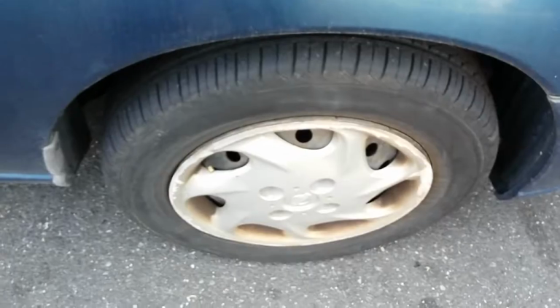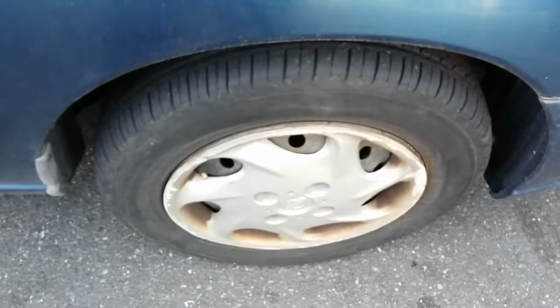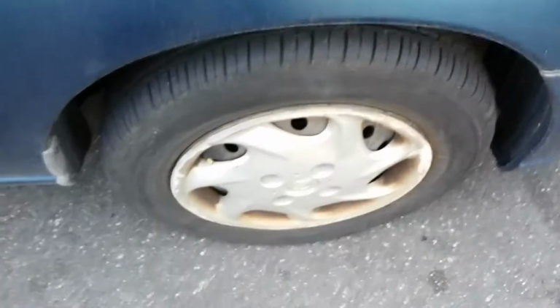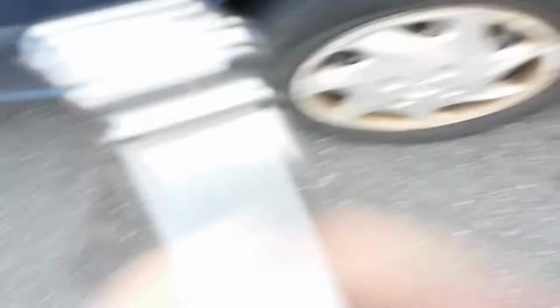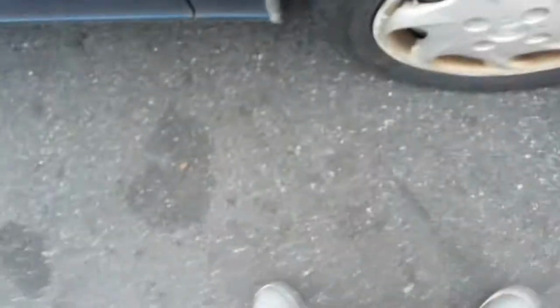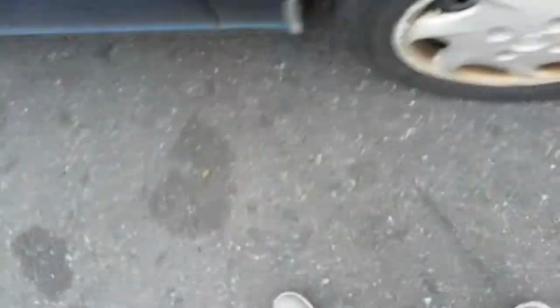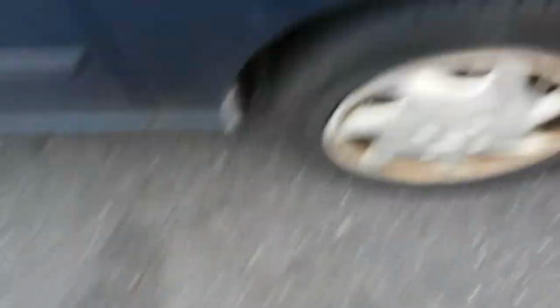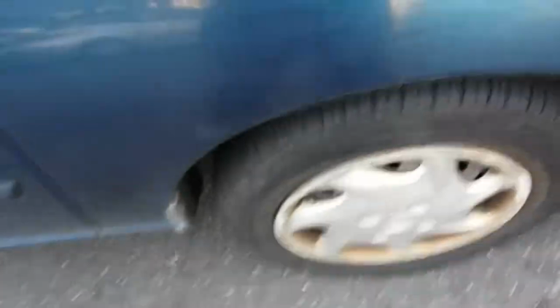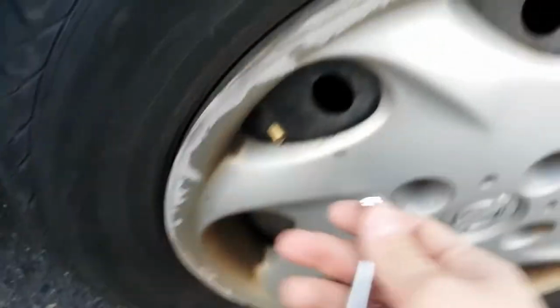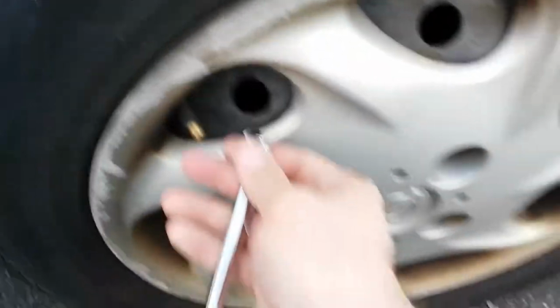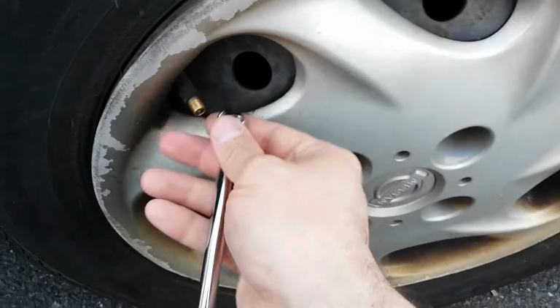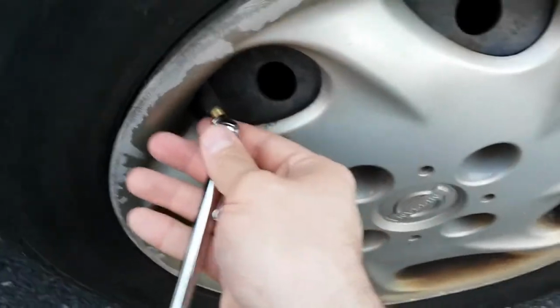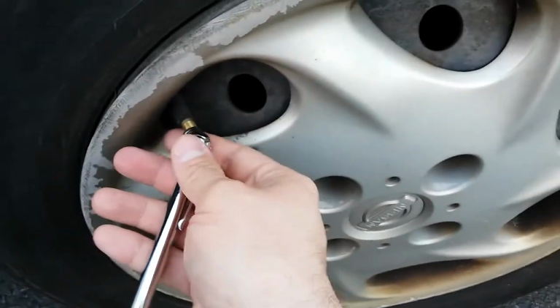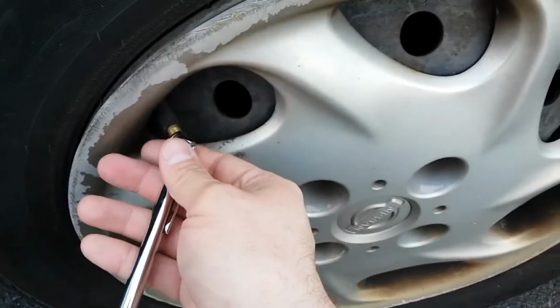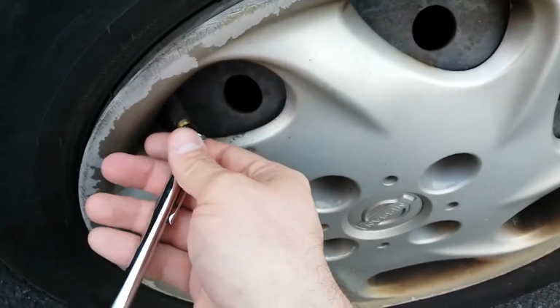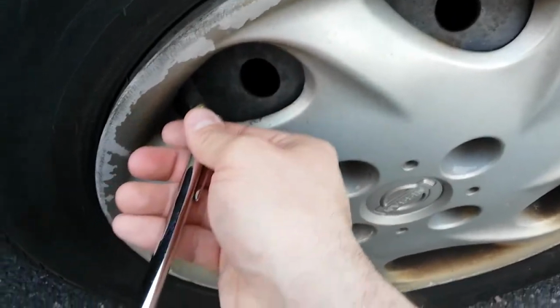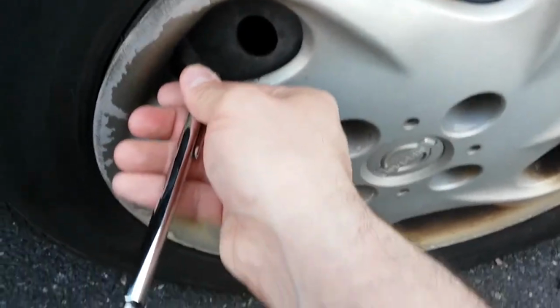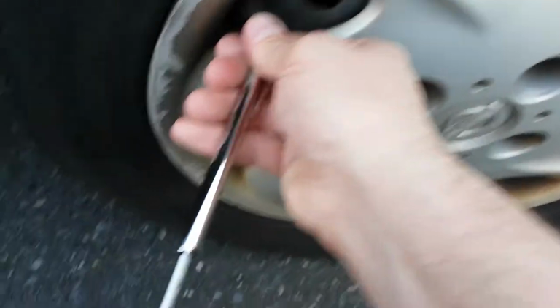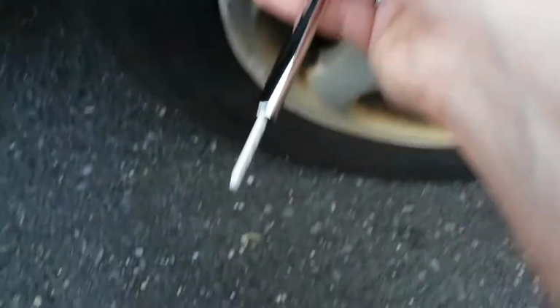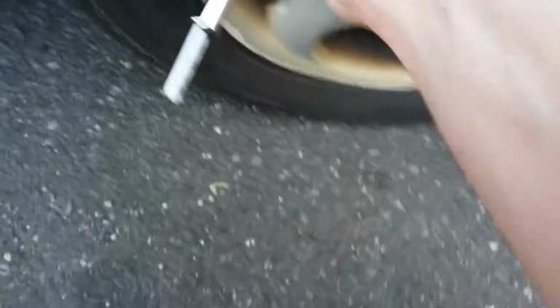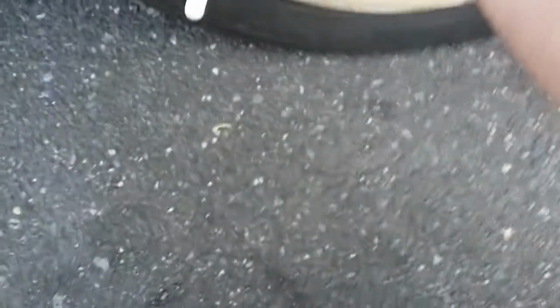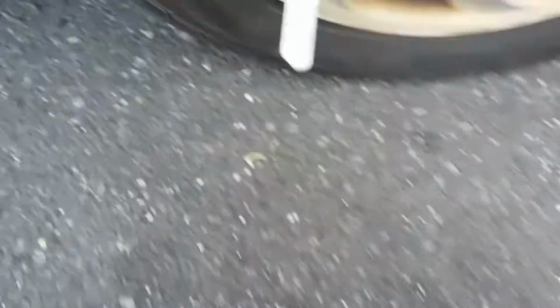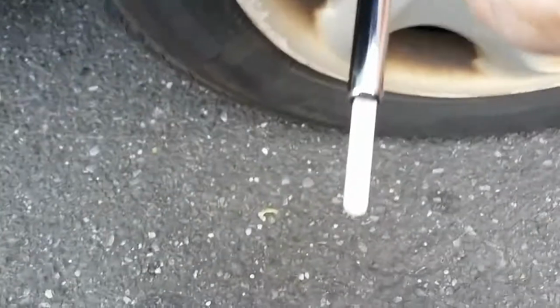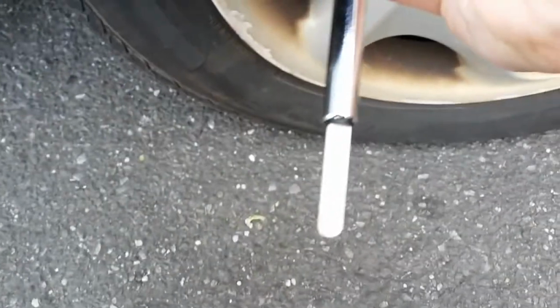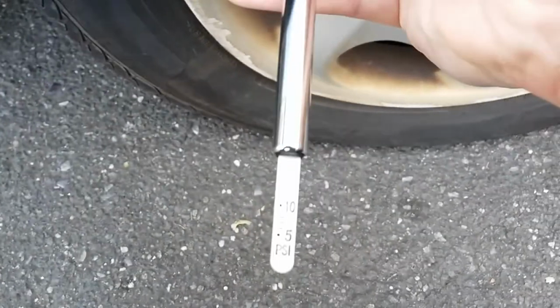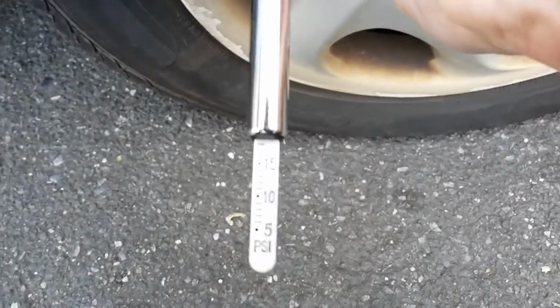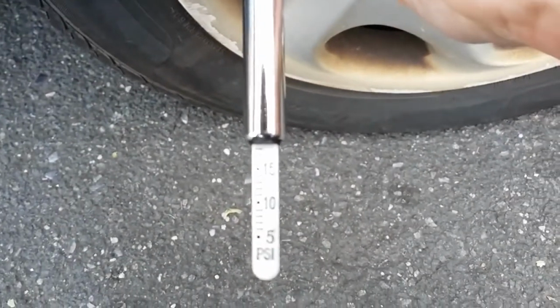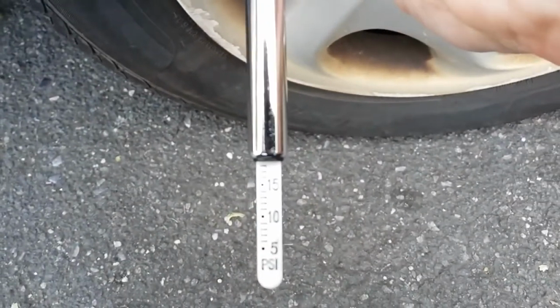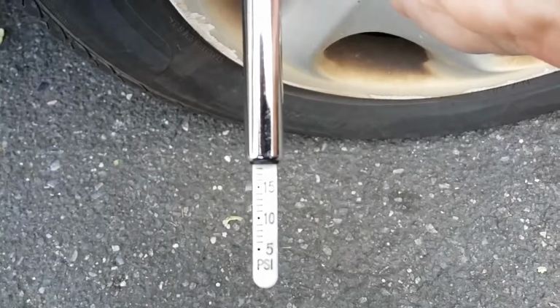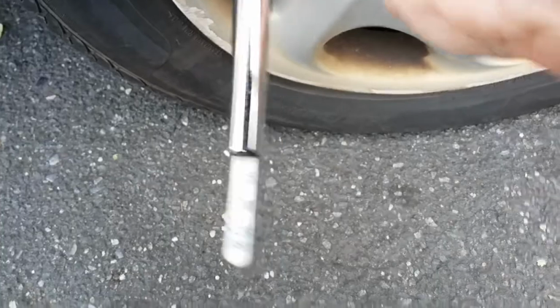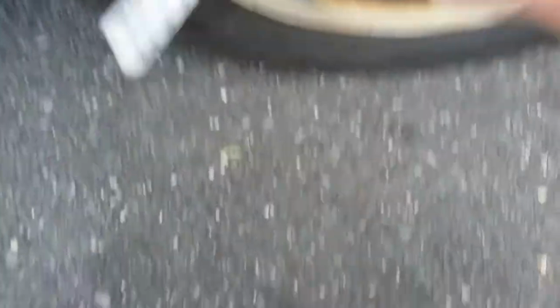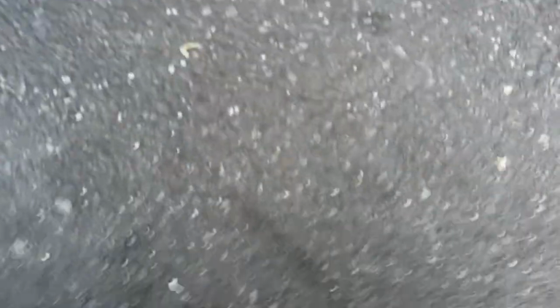Definitely check your PSI. This one's kind of low — I have a slow leak in this tire. This one is very low, maybe 18 PSI.